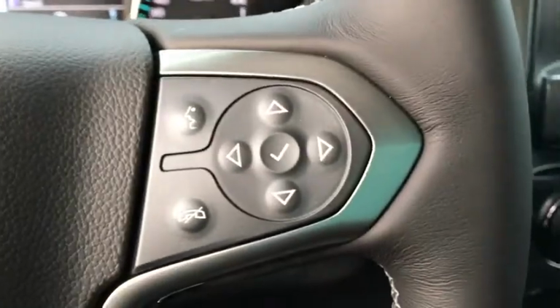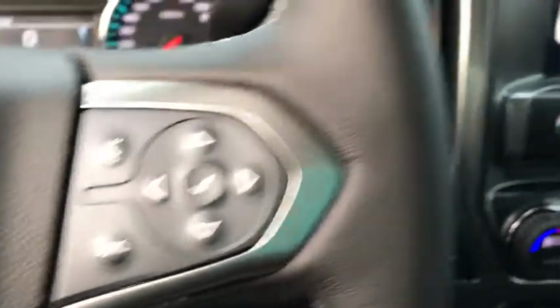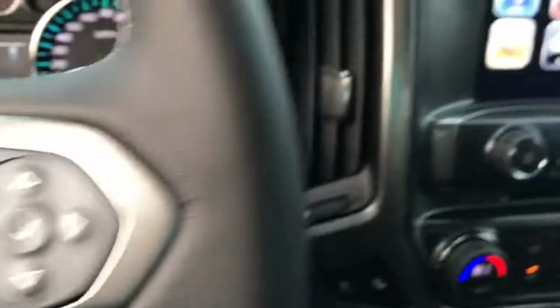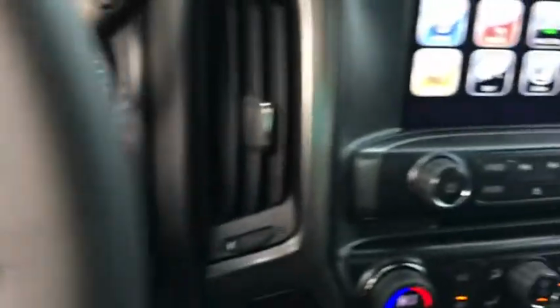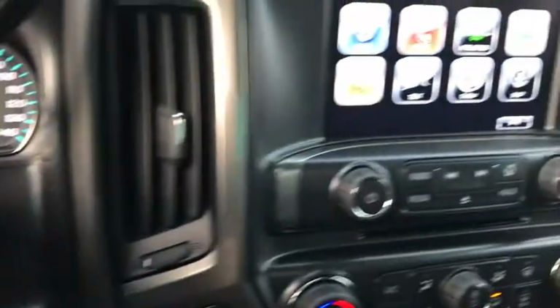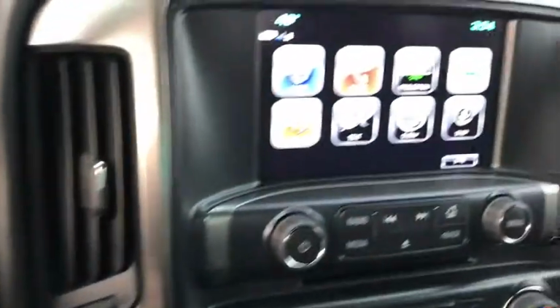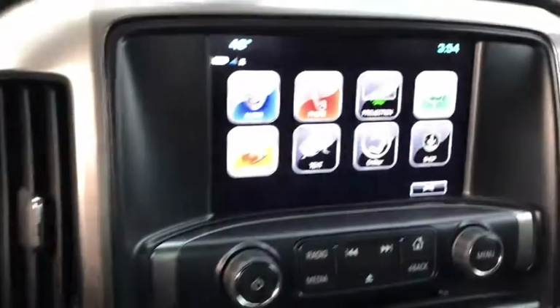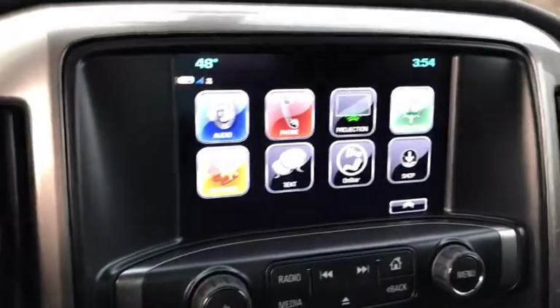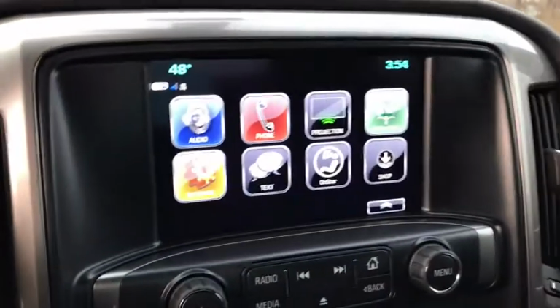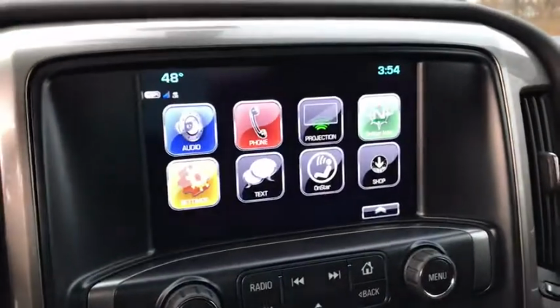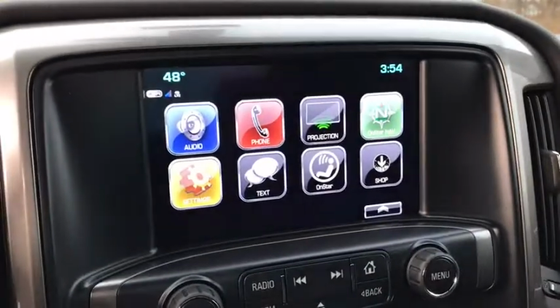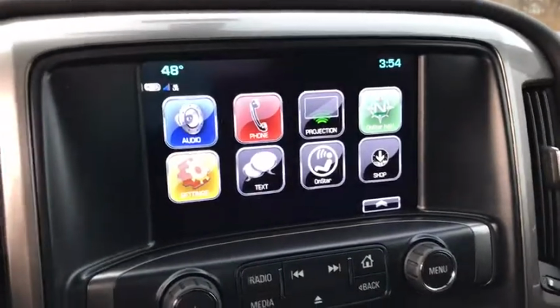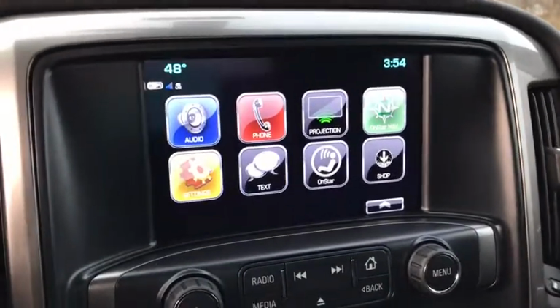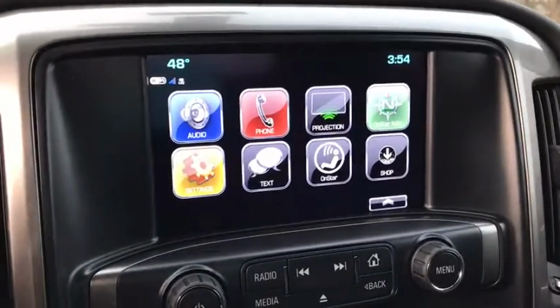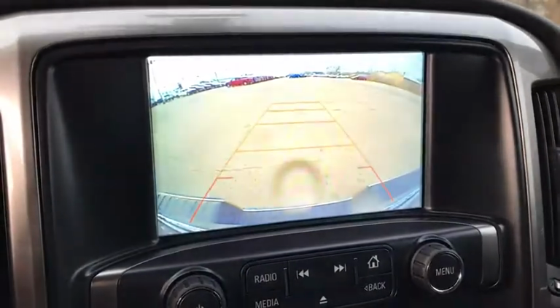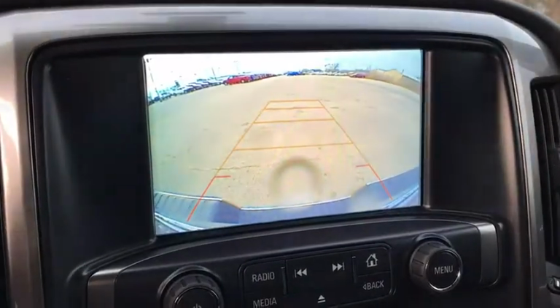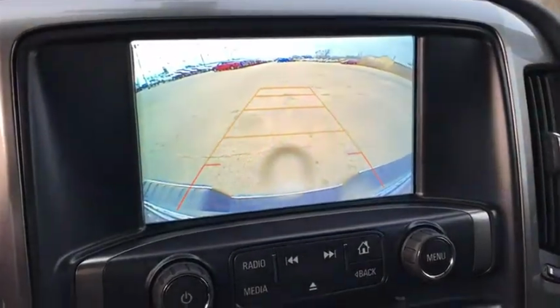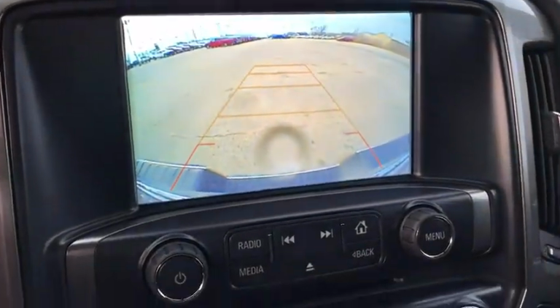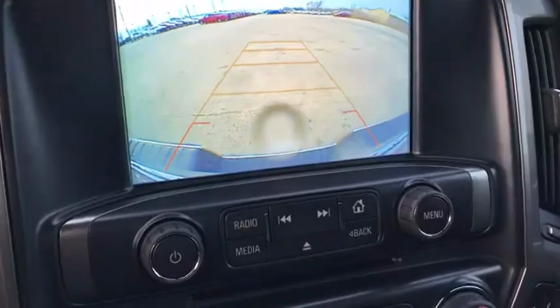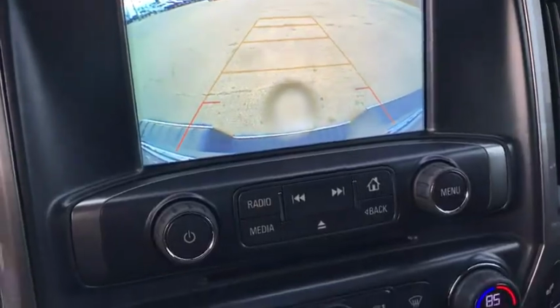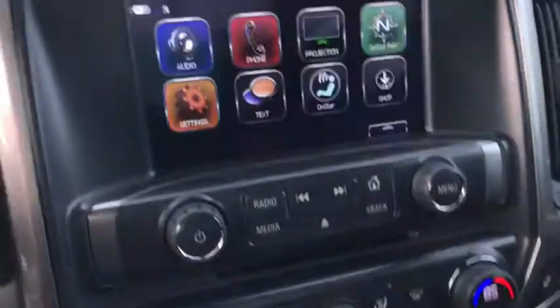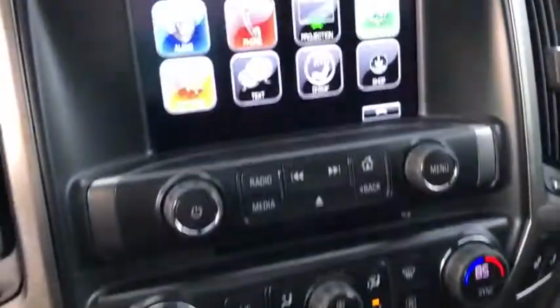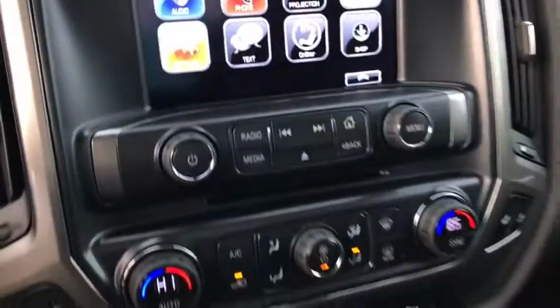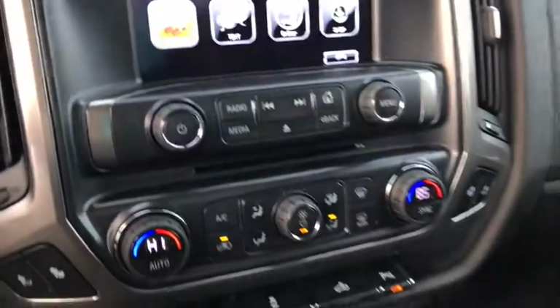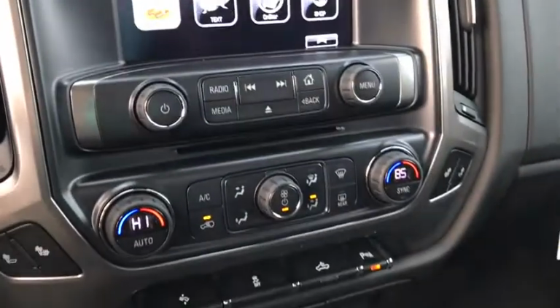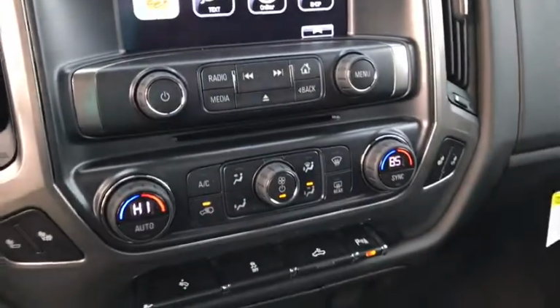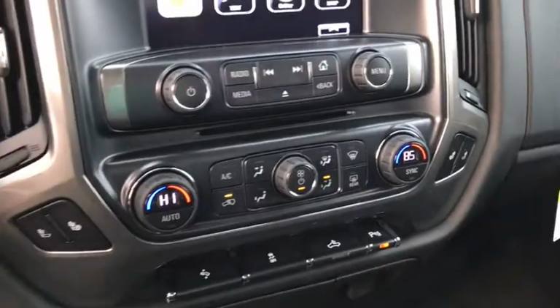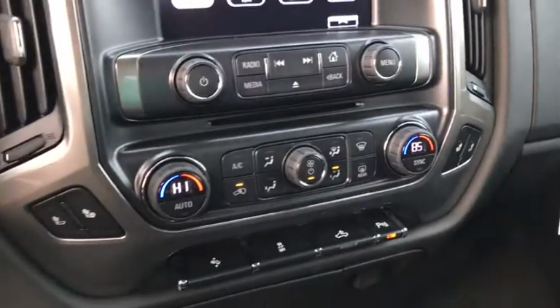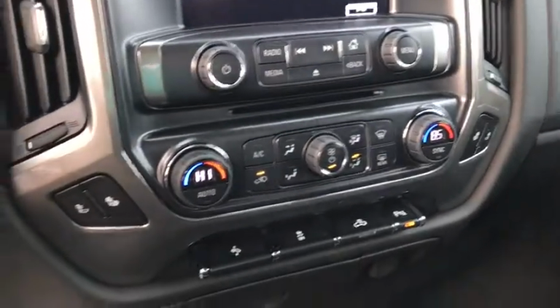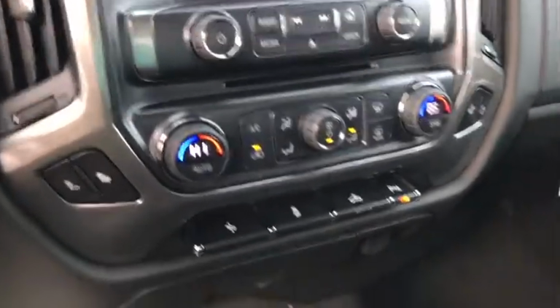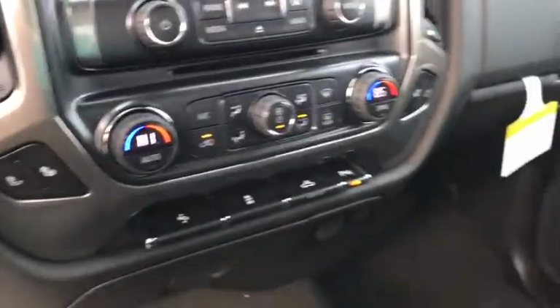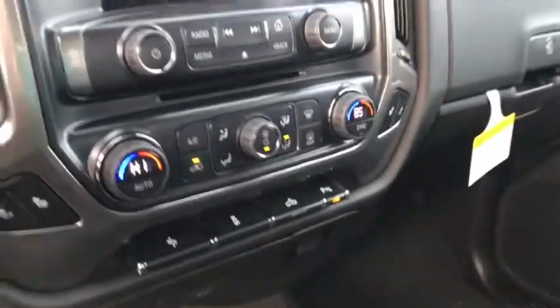Power windows, speed proportional power steering, tachometer, daytime running lights, head-up display, power heated outside mirrors, tire pressure monitoring system.